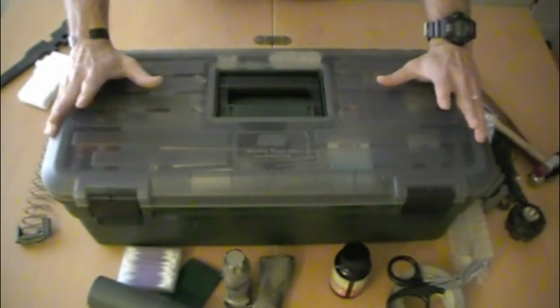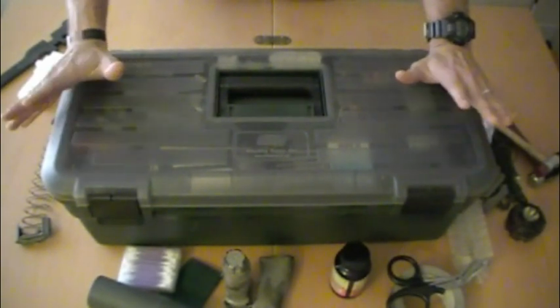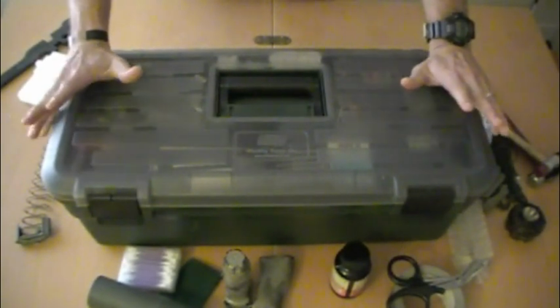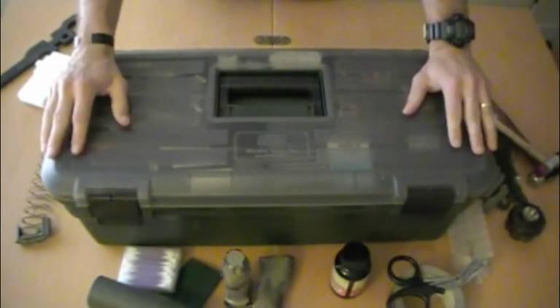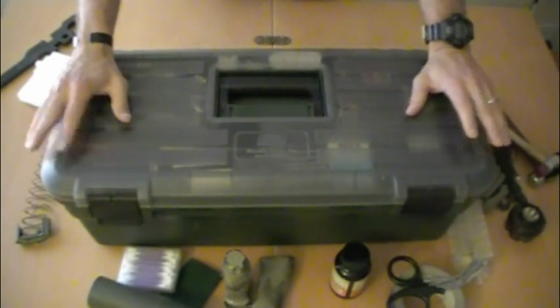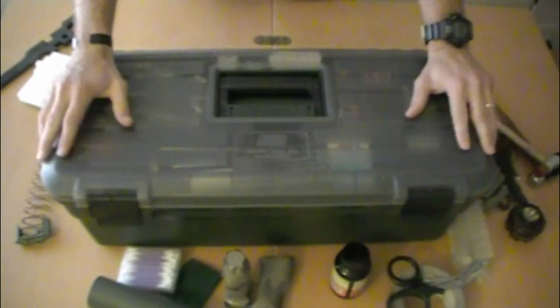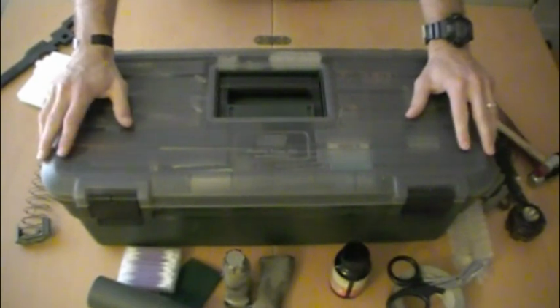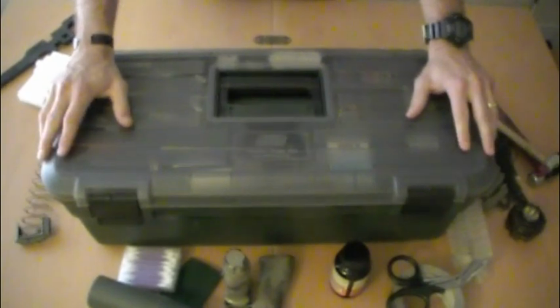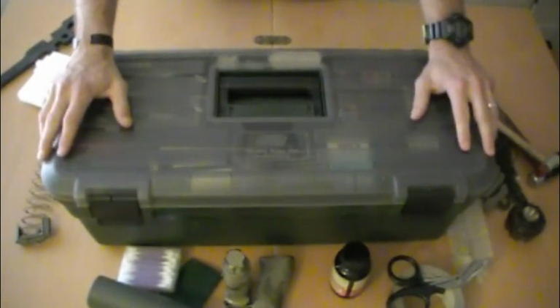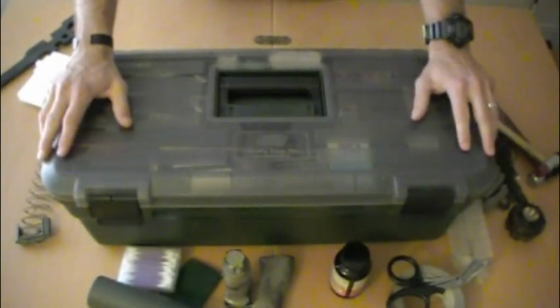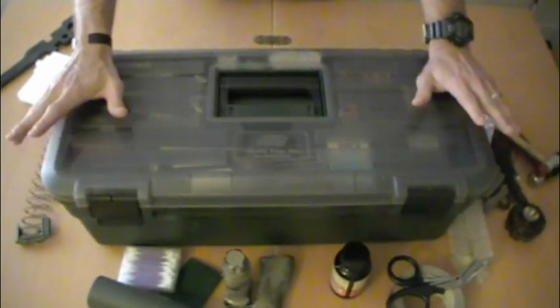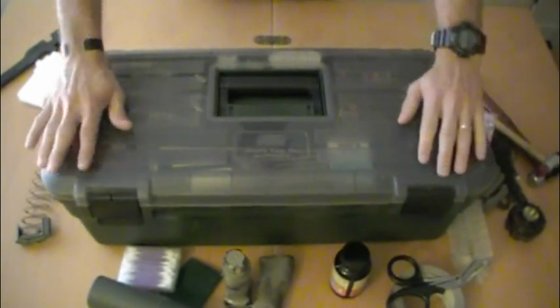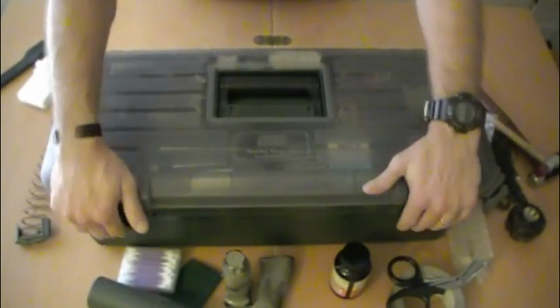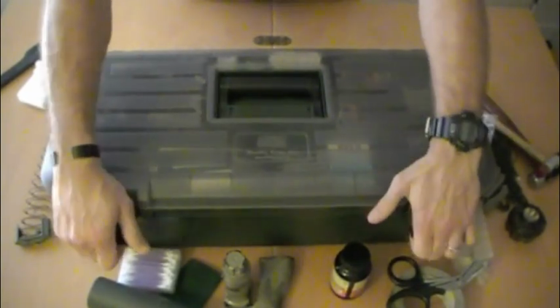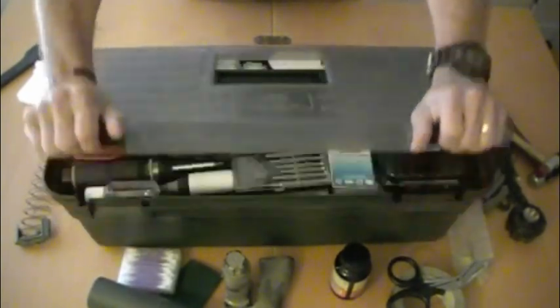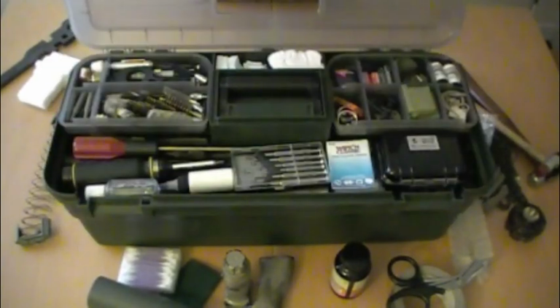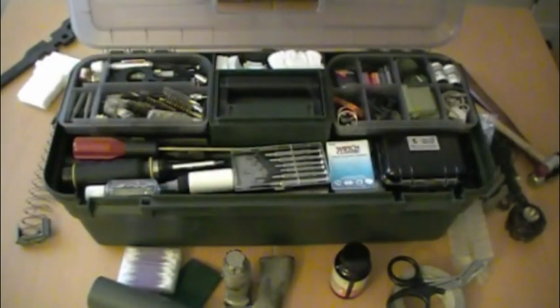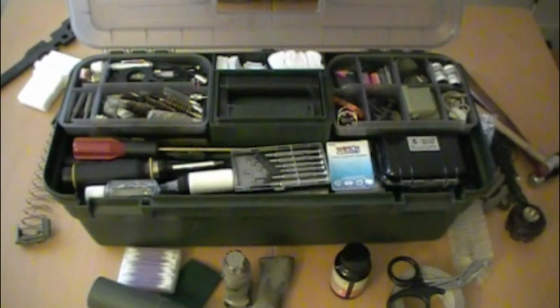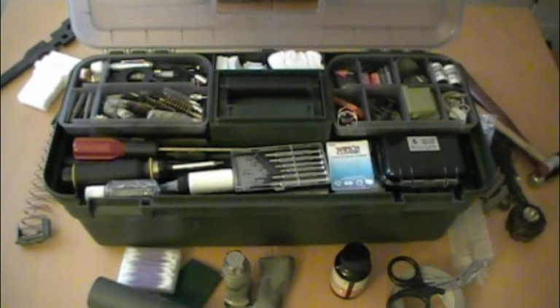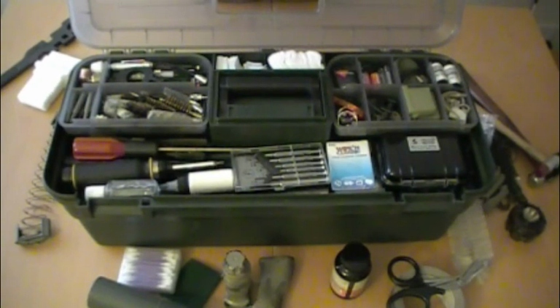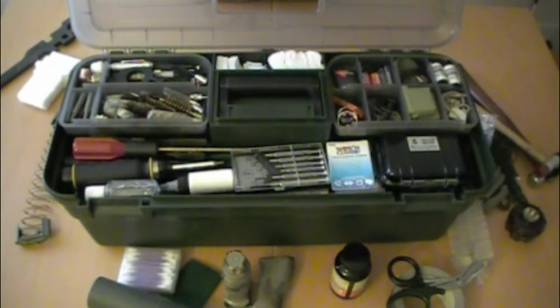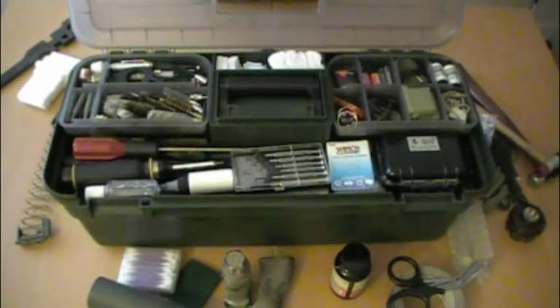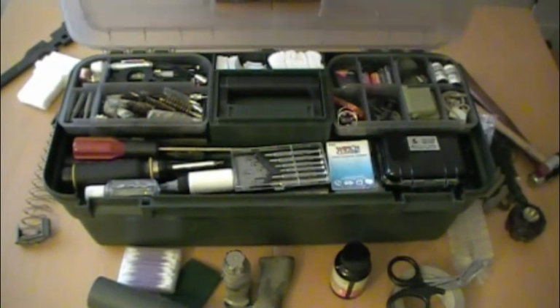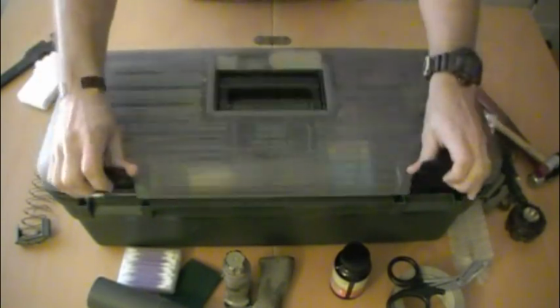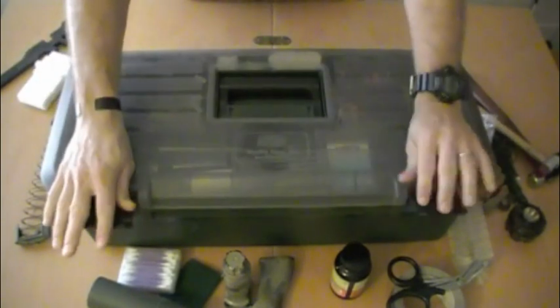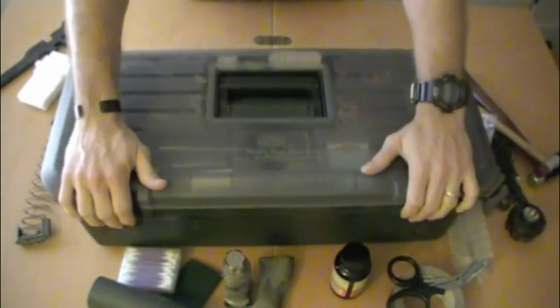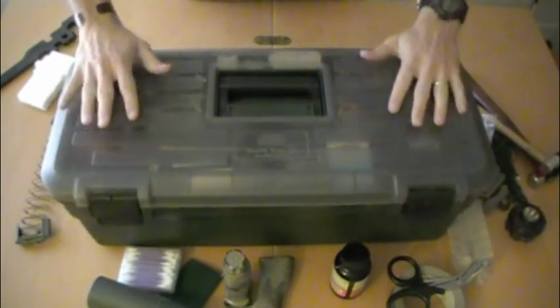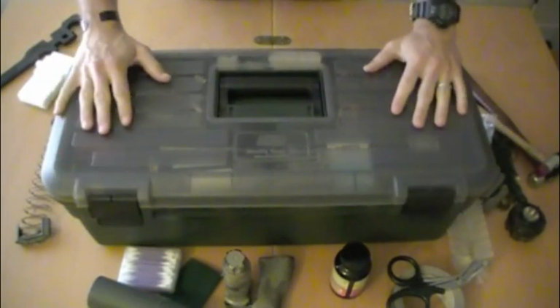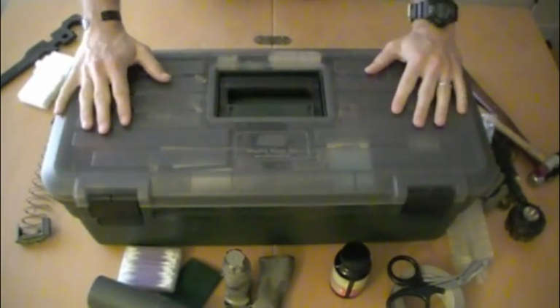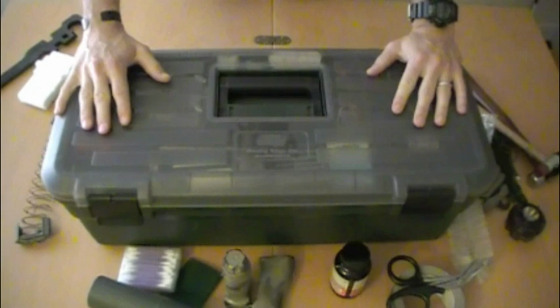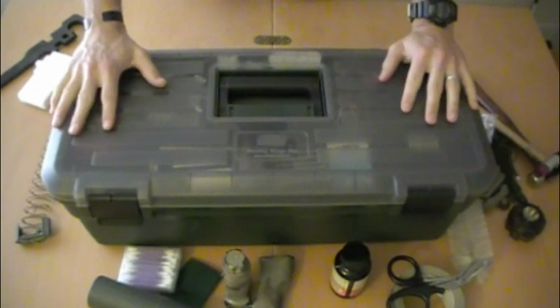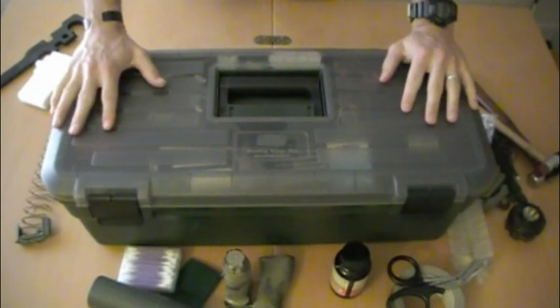This has been a review of the MTM Case Guard Shooting Range Box. Be sure to let us know if you have any questions about any of the things we've gone over today — I know there's a lot of gear in here. We'll try to narrow this down with some more specific articles later. Let us know if you have any comments, and thanks for watching.